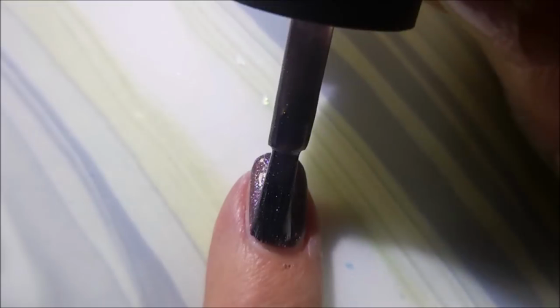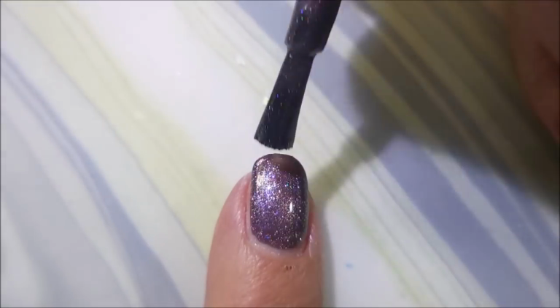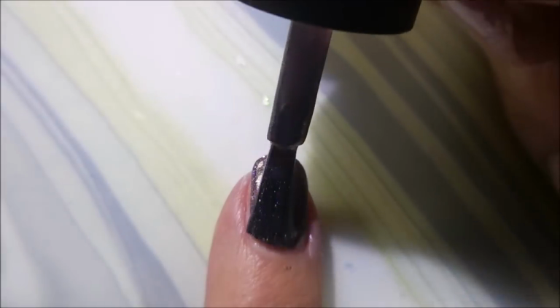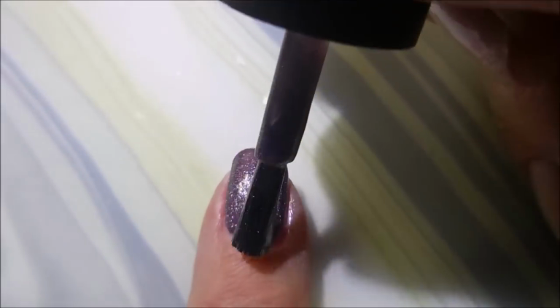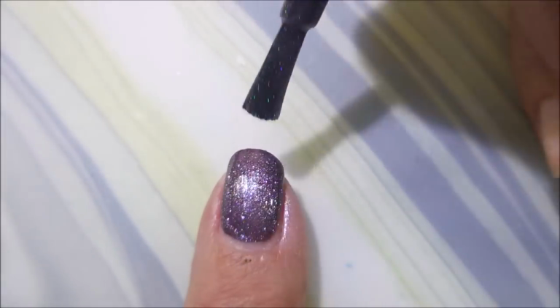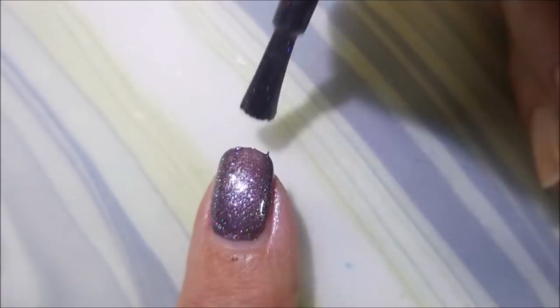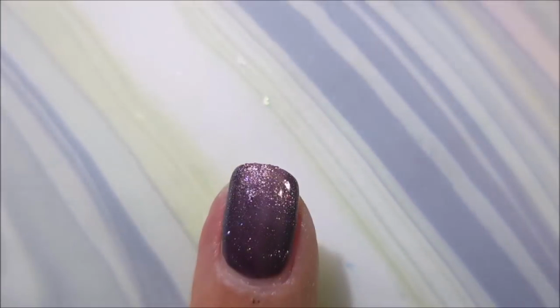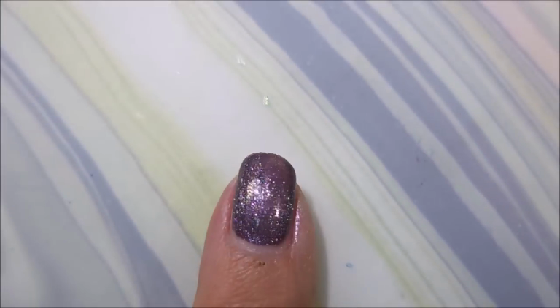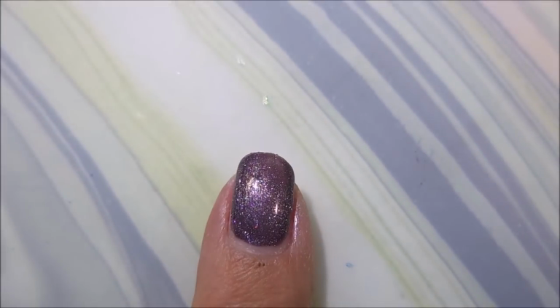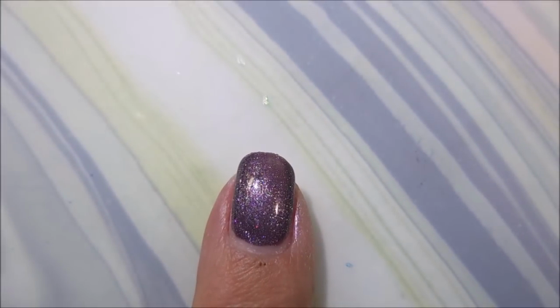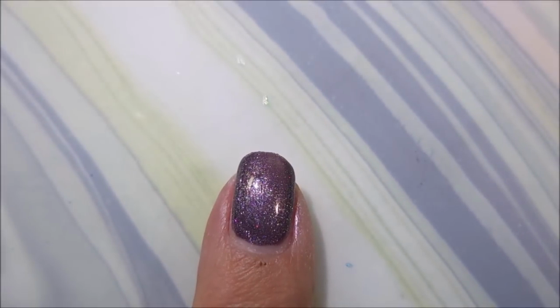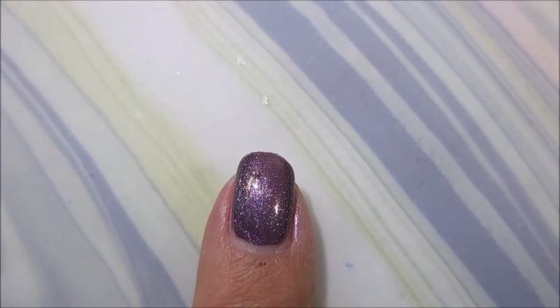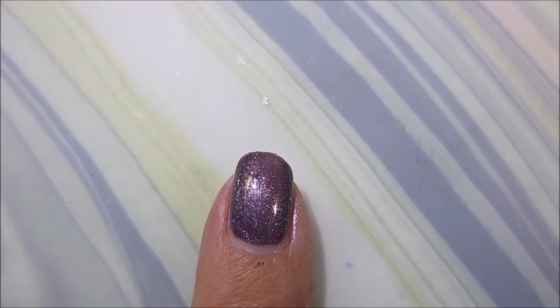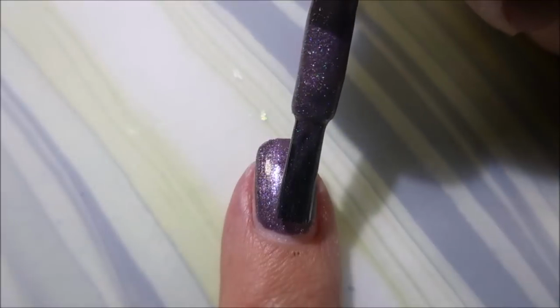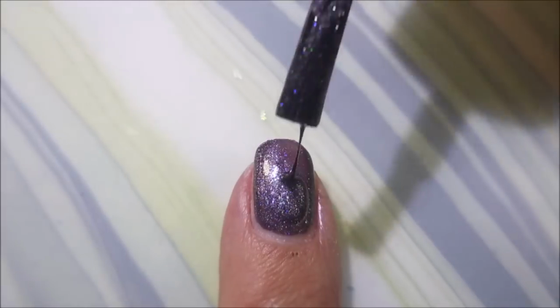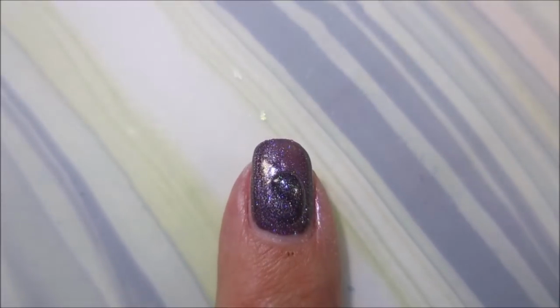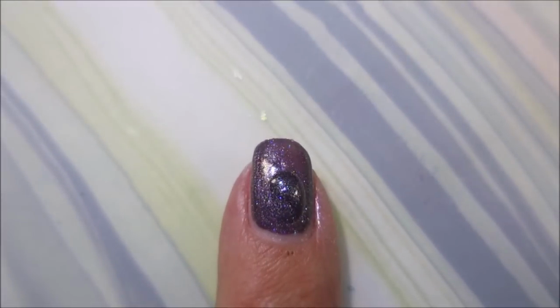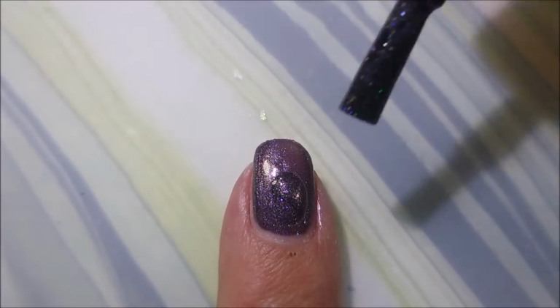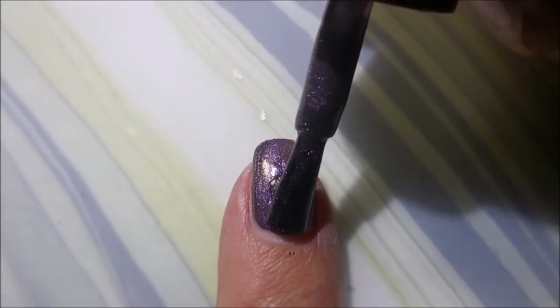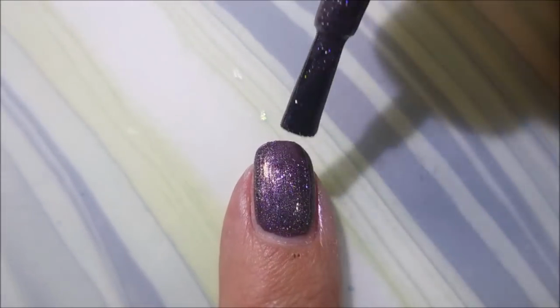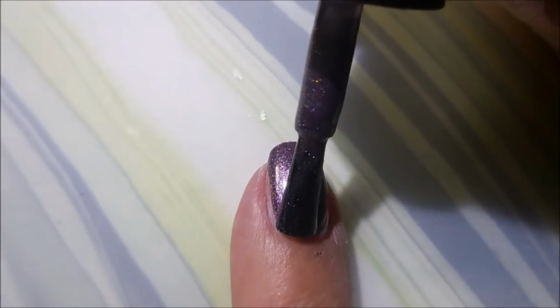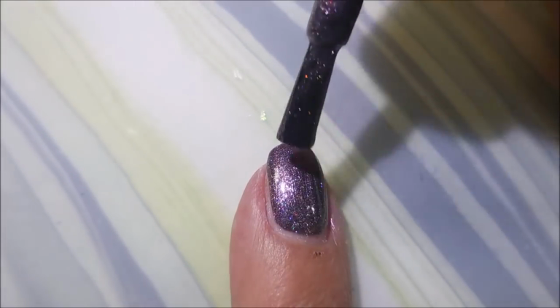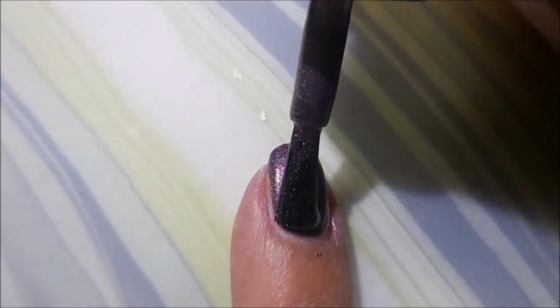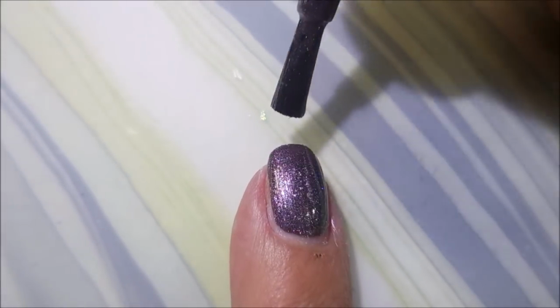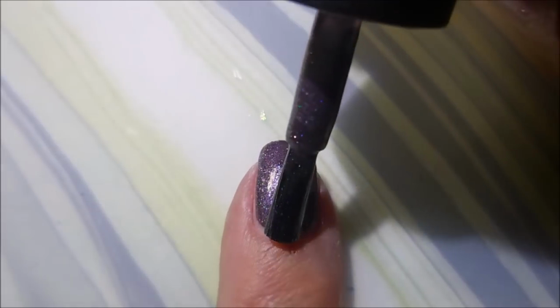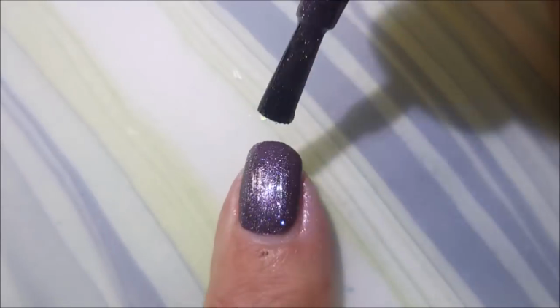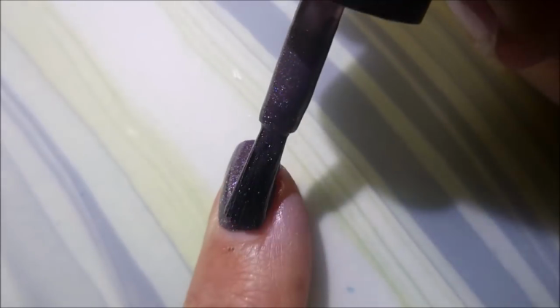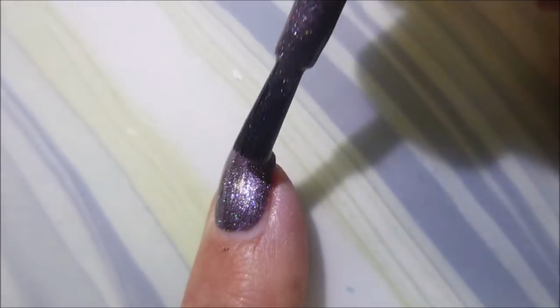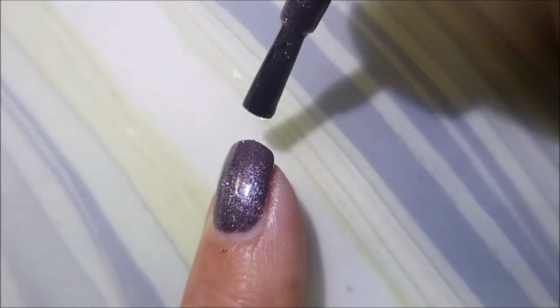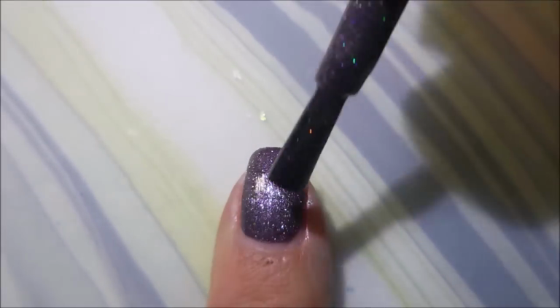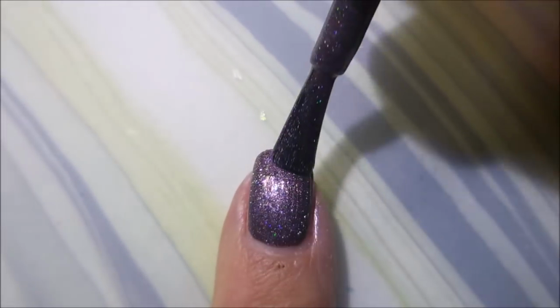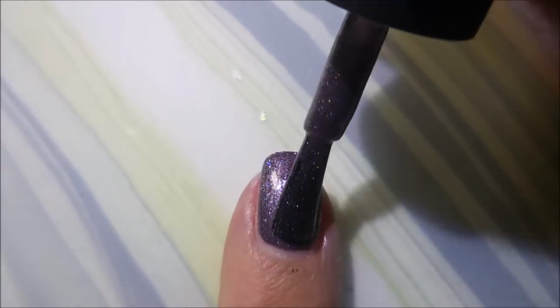It totally looks like sugar plums — it is so pretty. That's the first coat and we're going to go in with the second coat for this one. Two coats is going to be good for this; it's going to make it fully opaque.